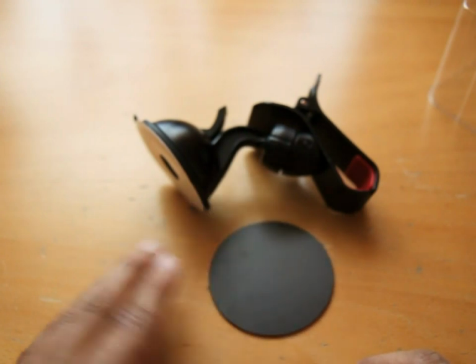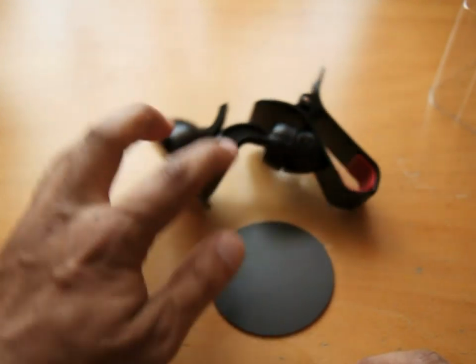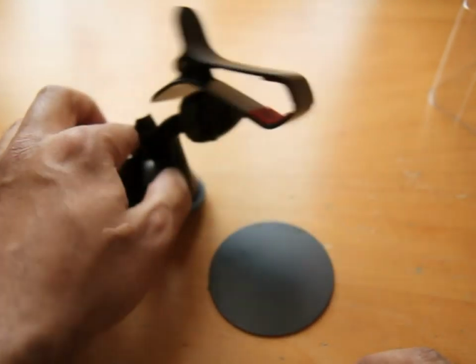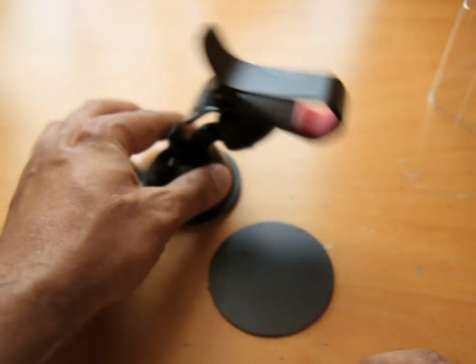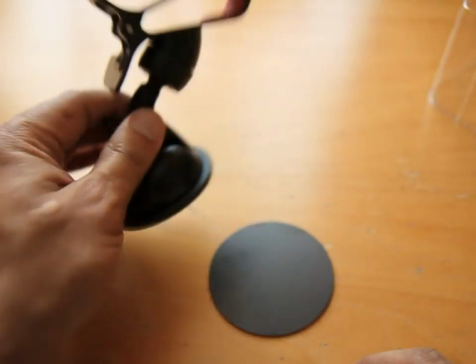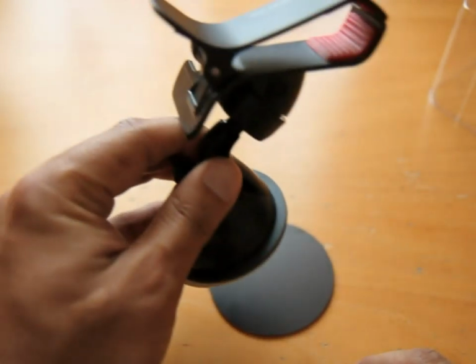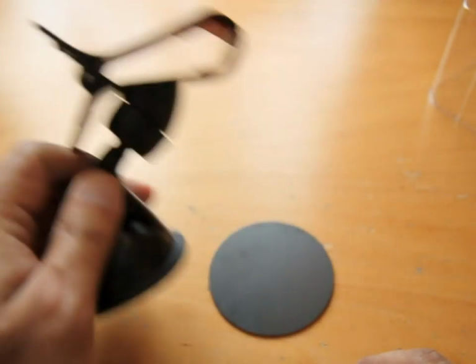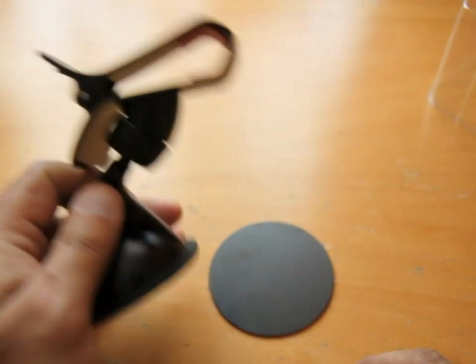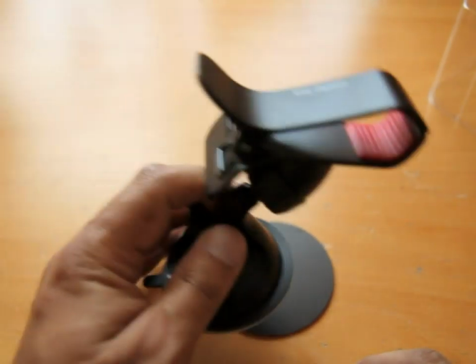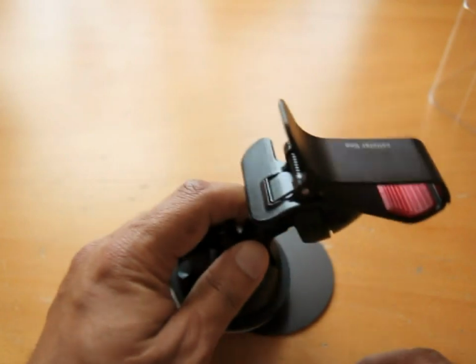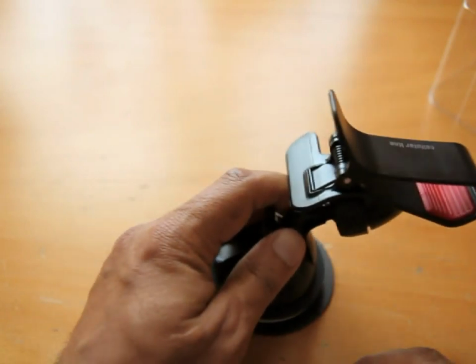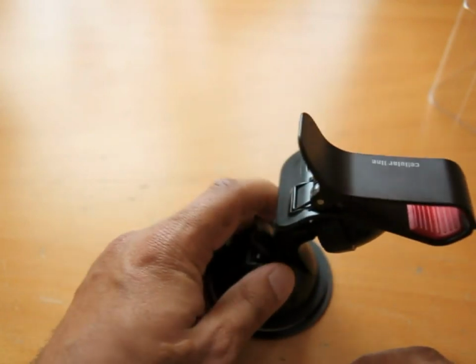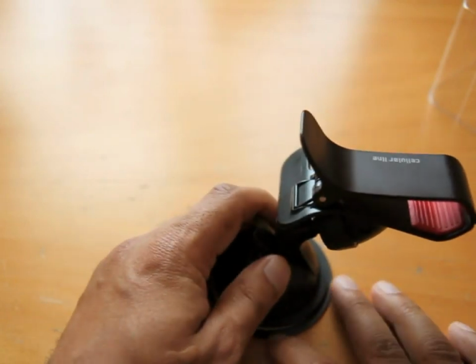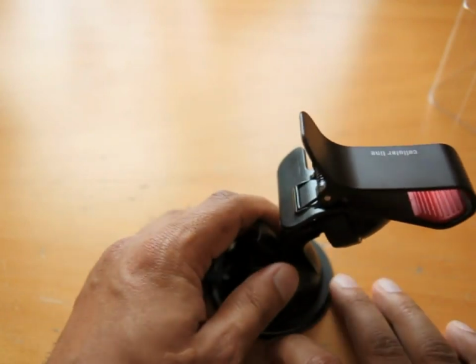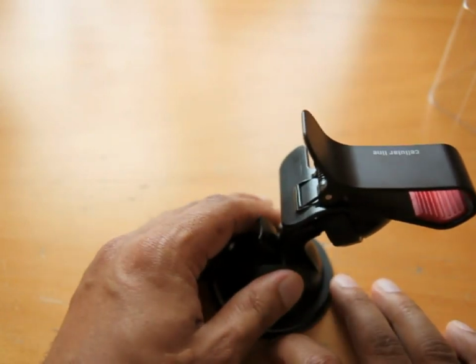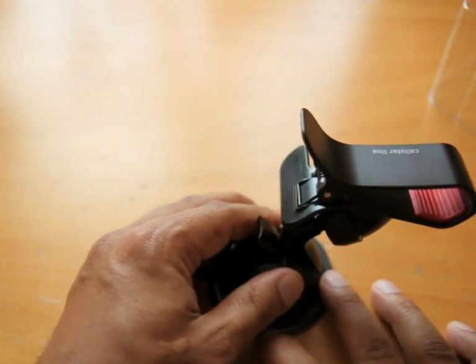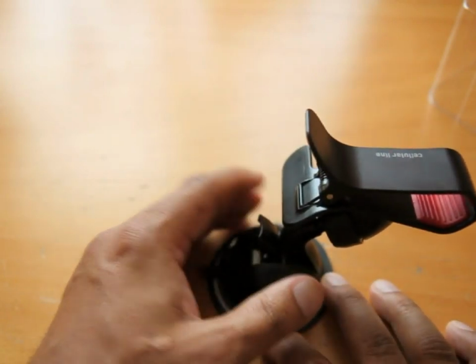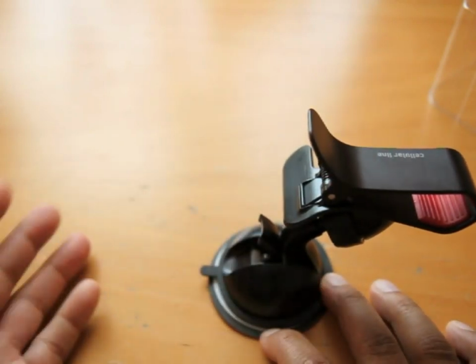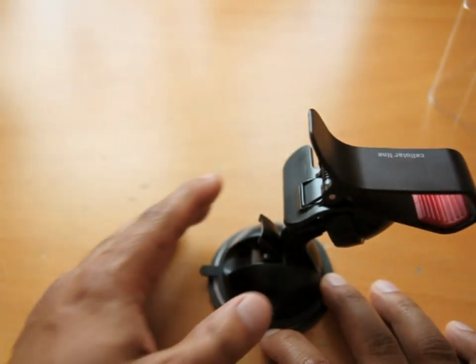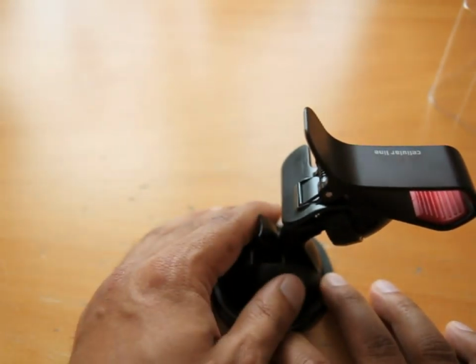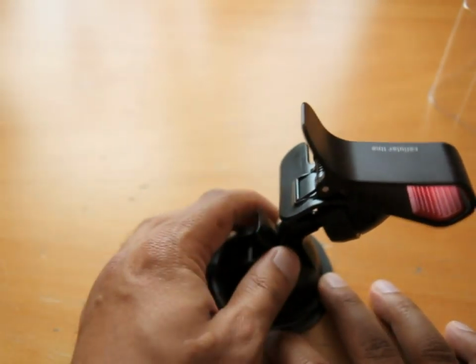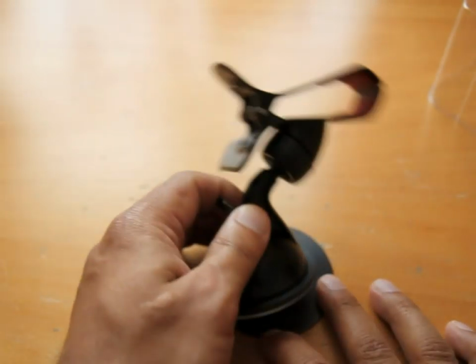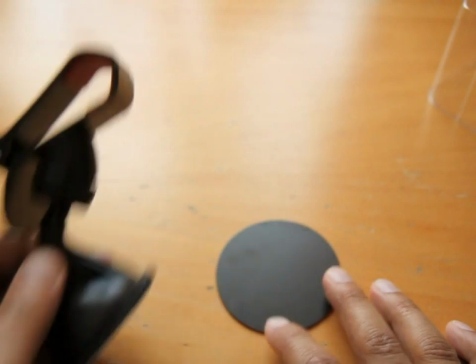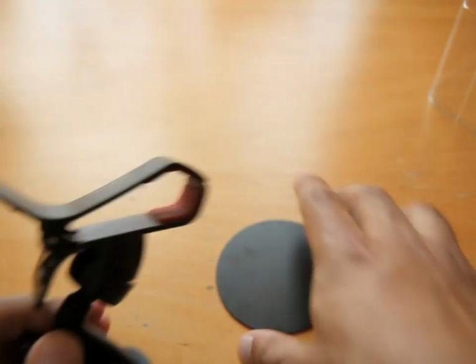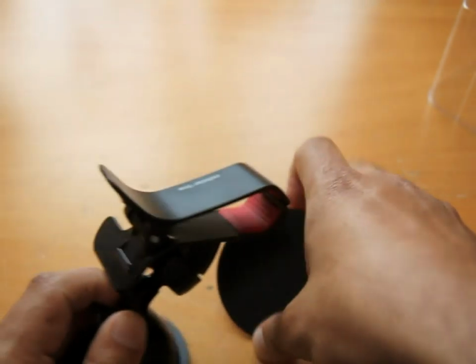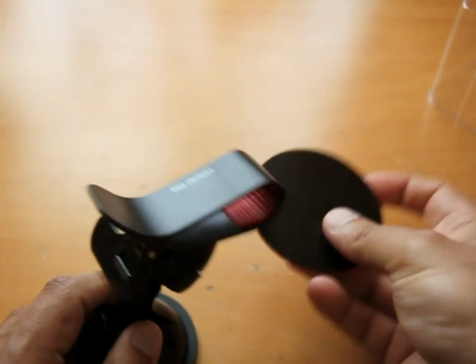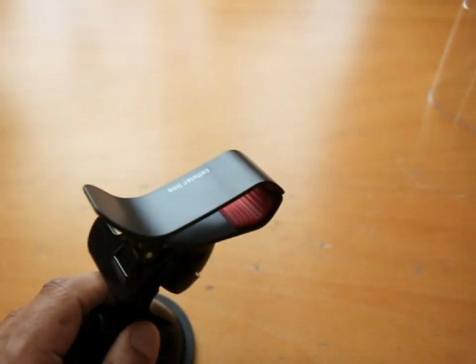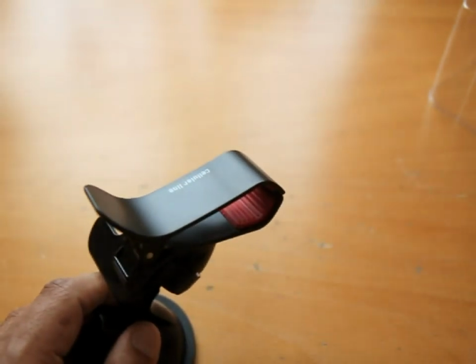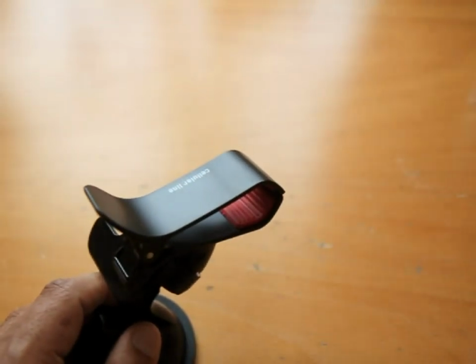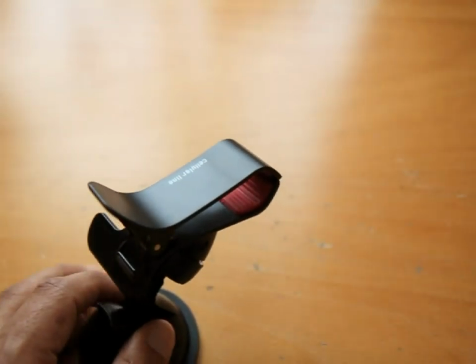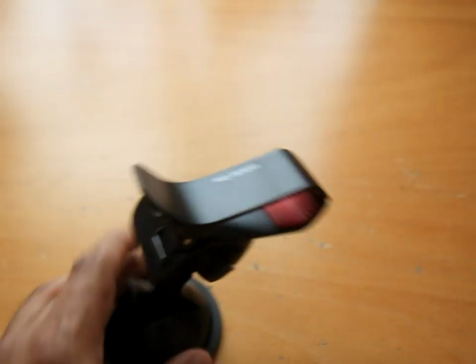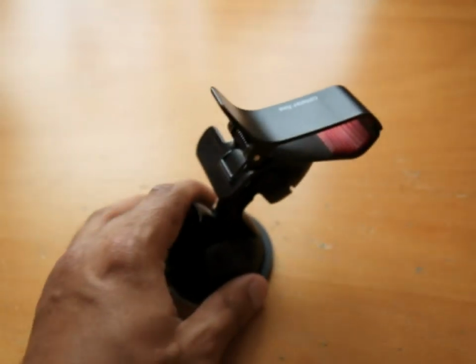You stick that on, then stick that onto the surface, and then put your suction mount on top of that and away you go. I've never actually tried one of these, so no comment on that.